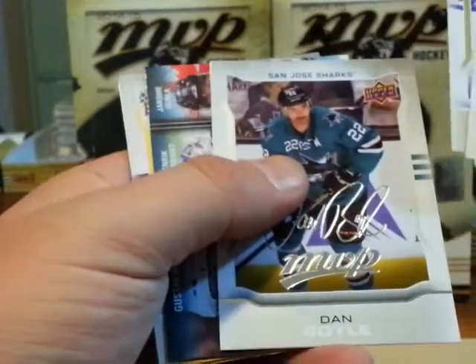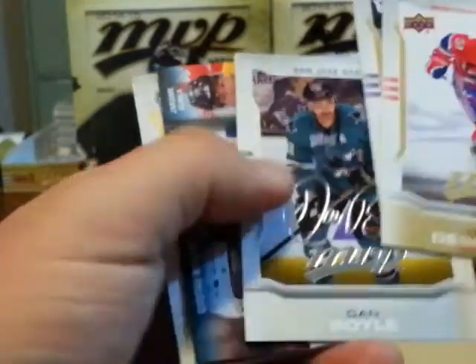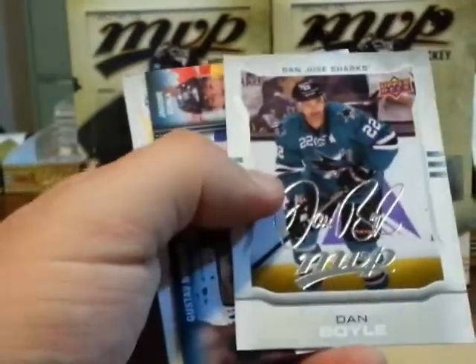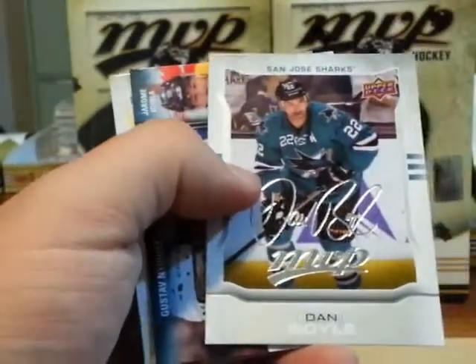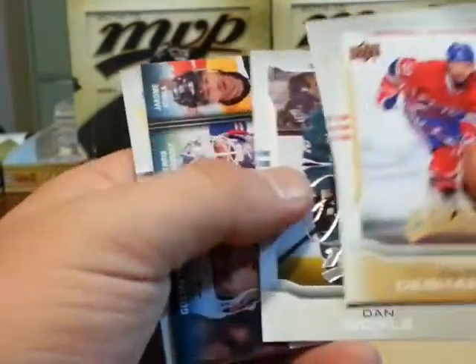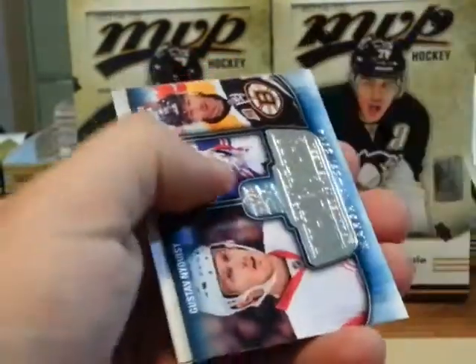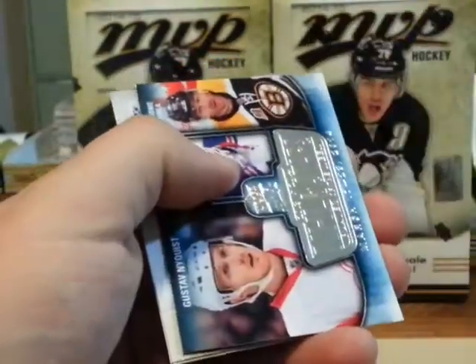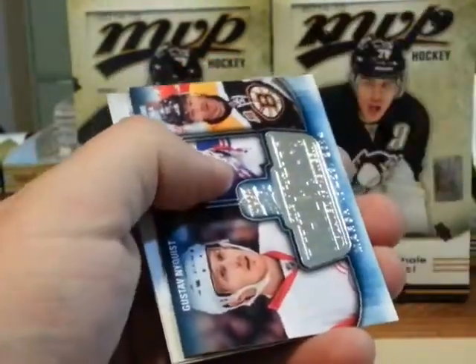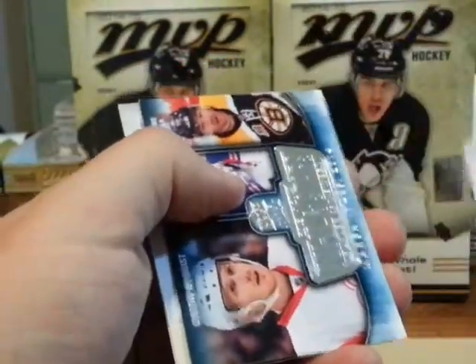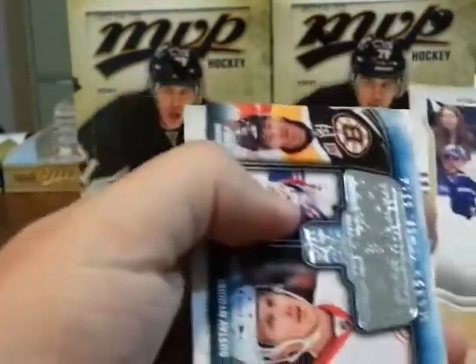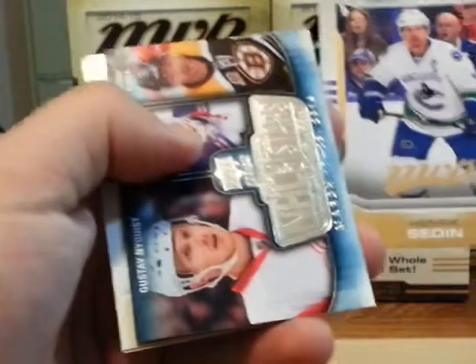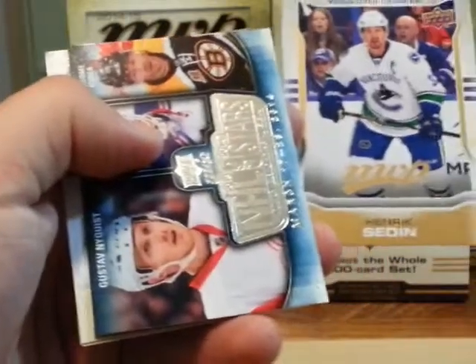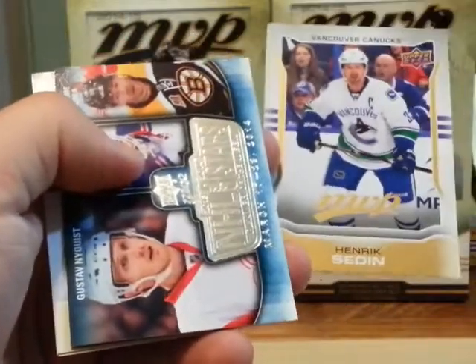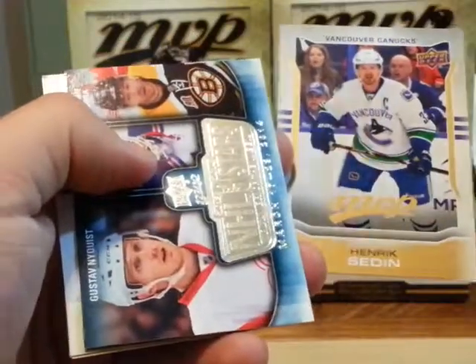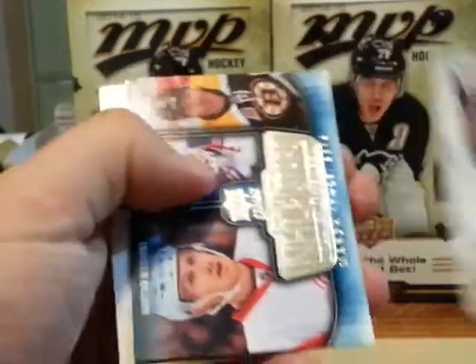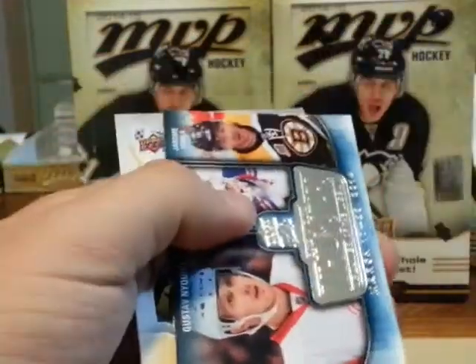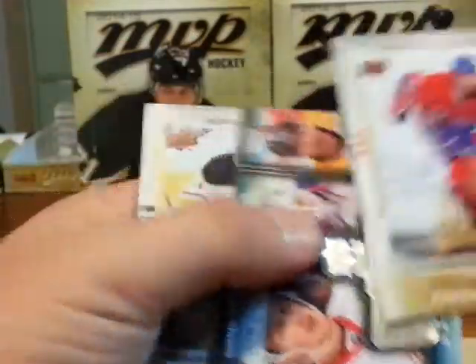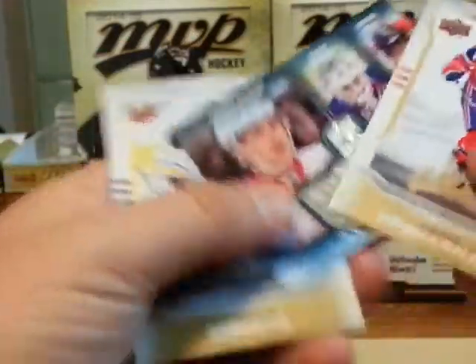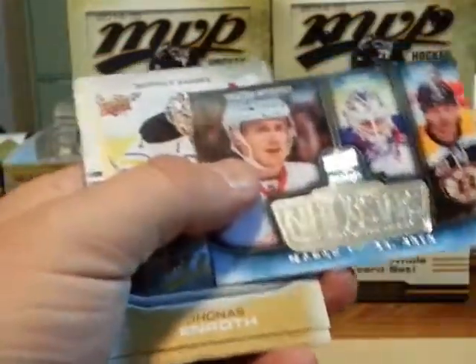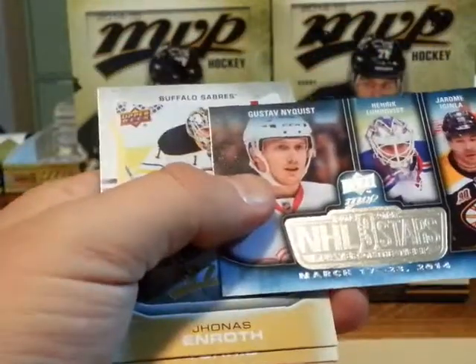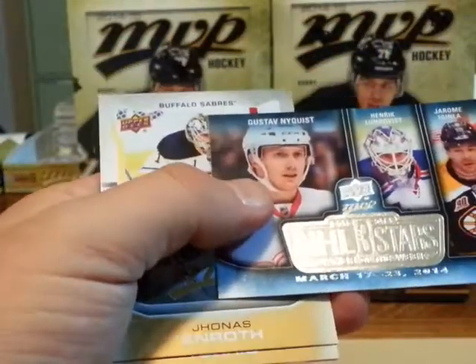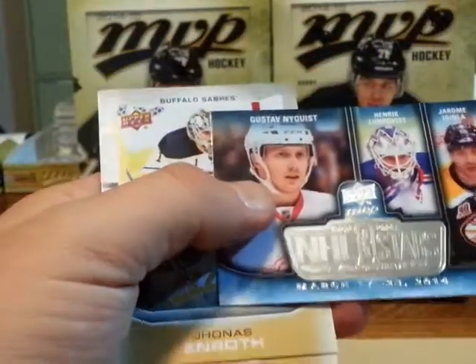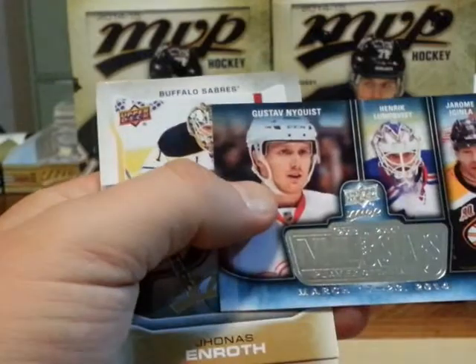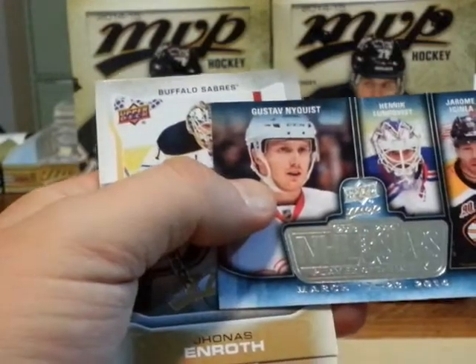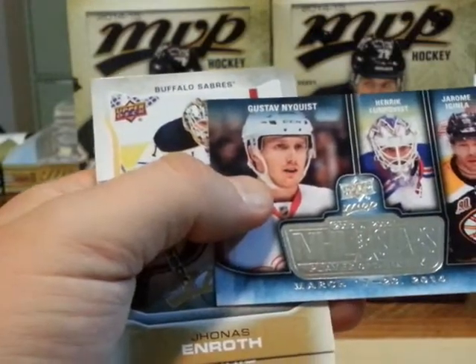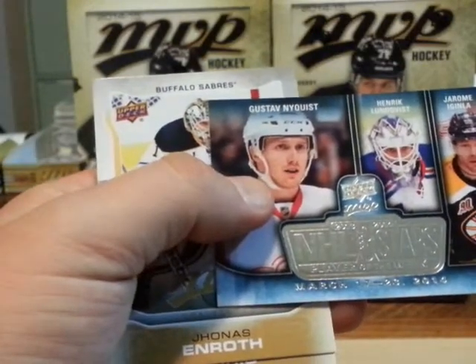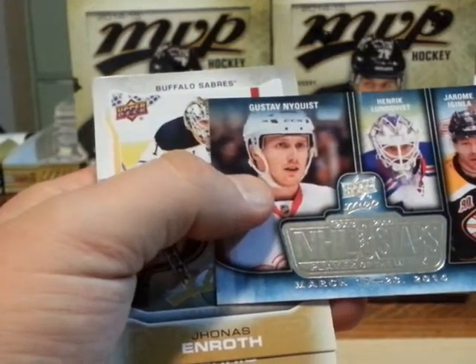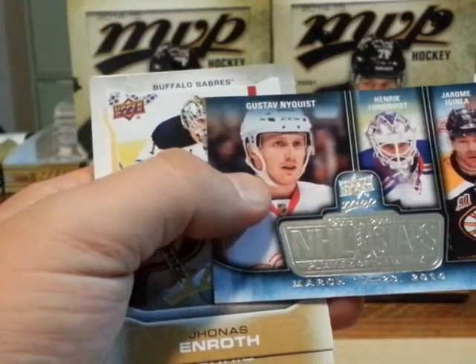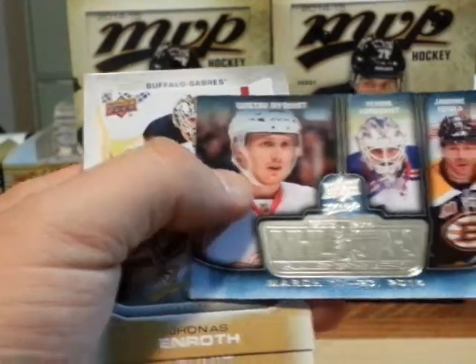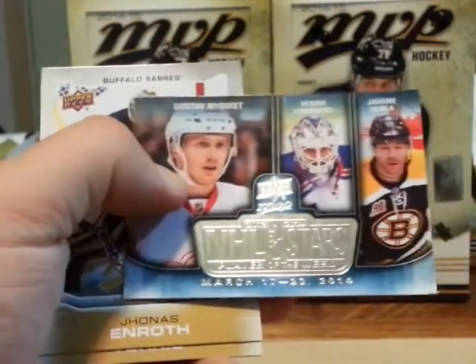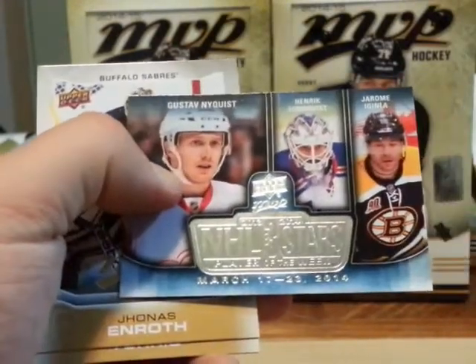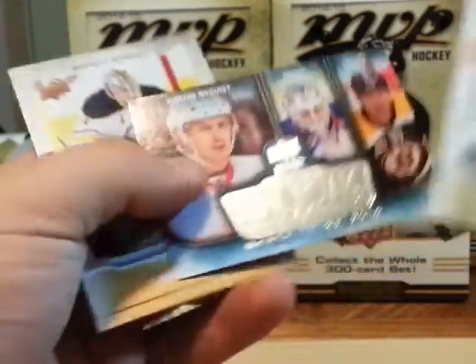Dan Boyle silver script. And we had a Henrik Sedin short print. Player of the Week — Nyquist, Nyquist, Nyquist, and Egingla.